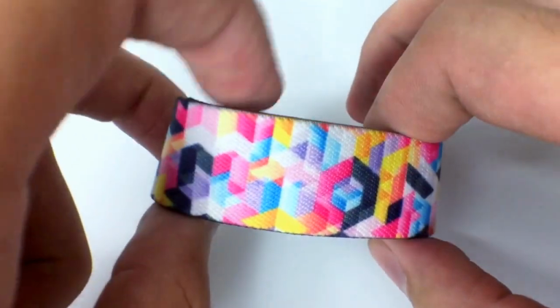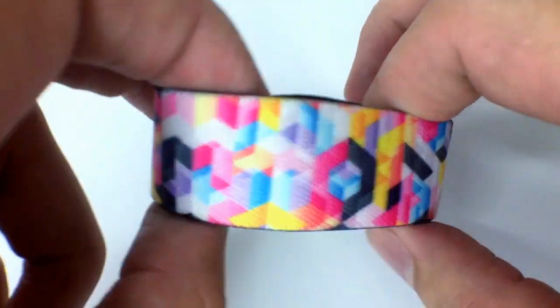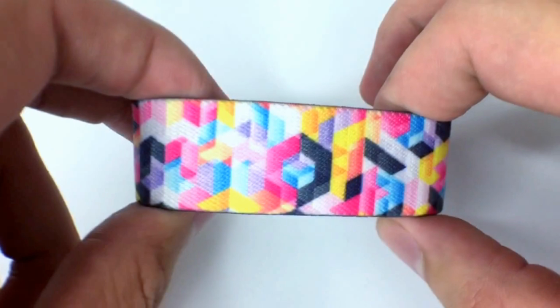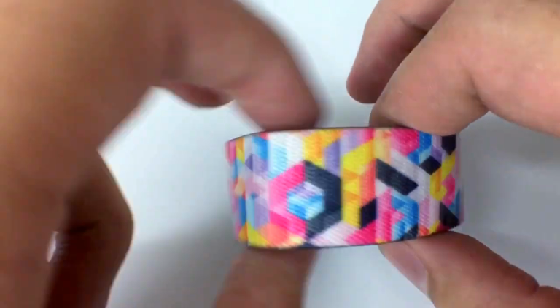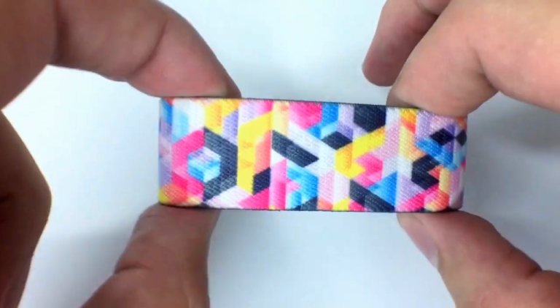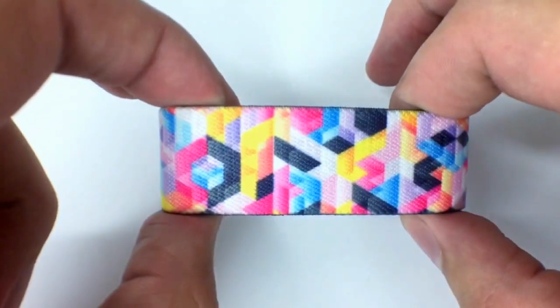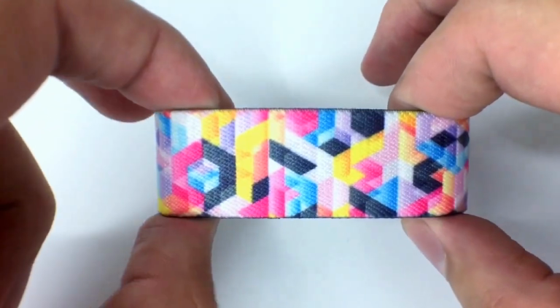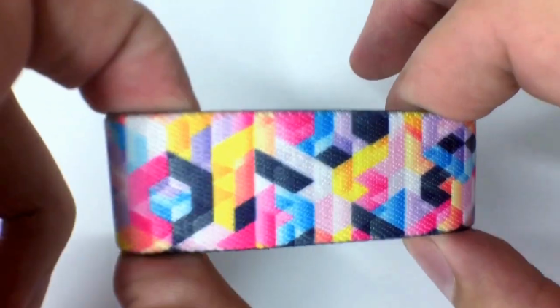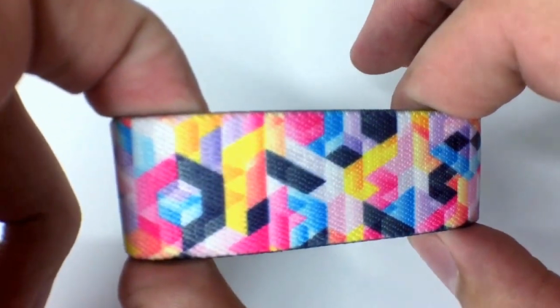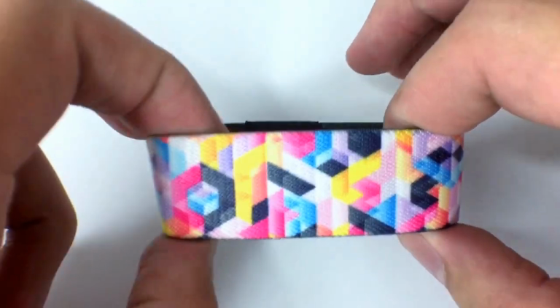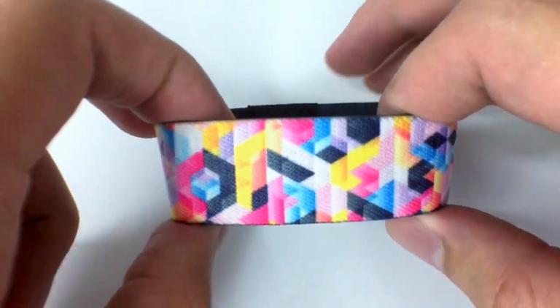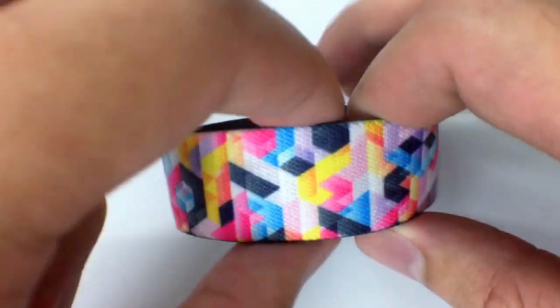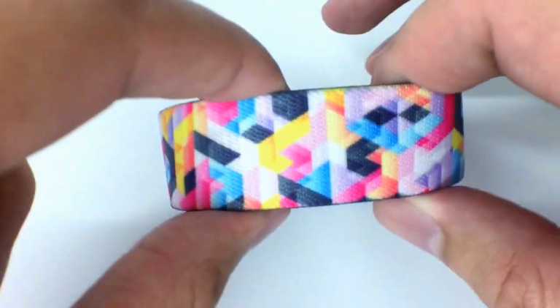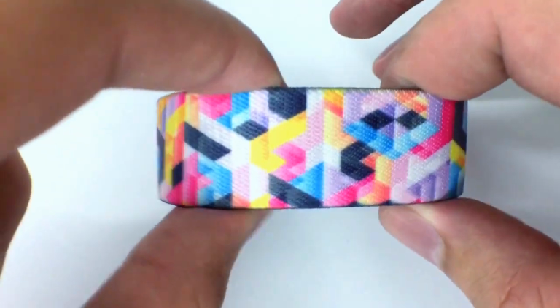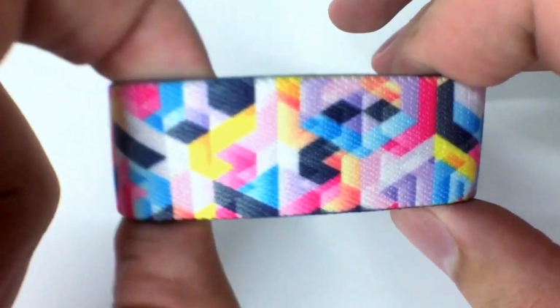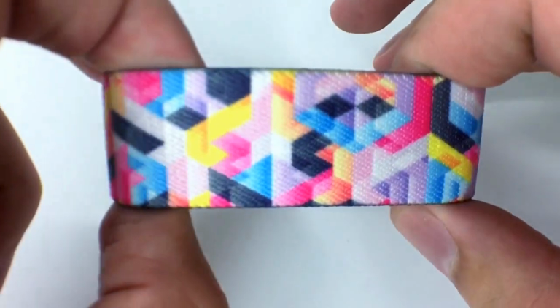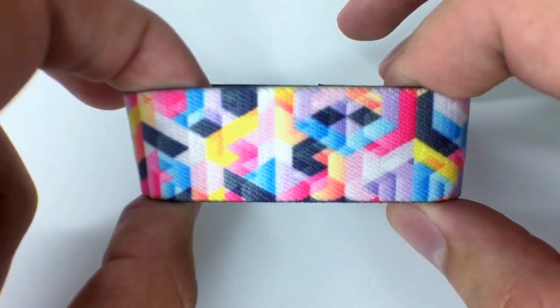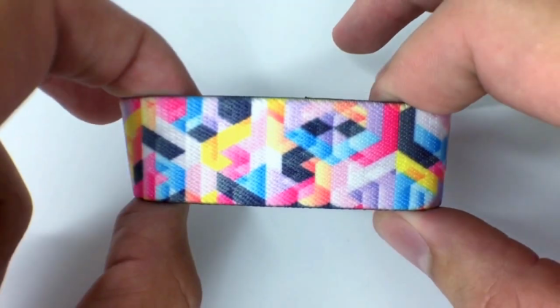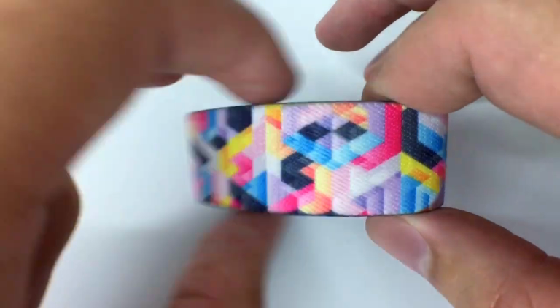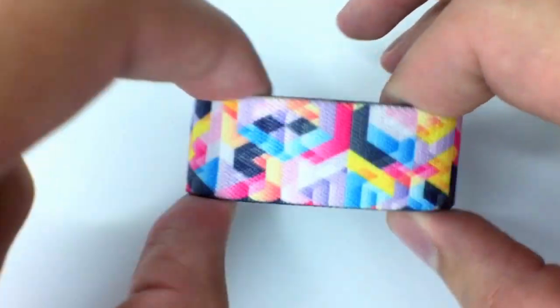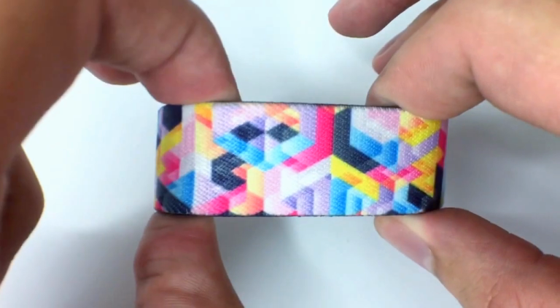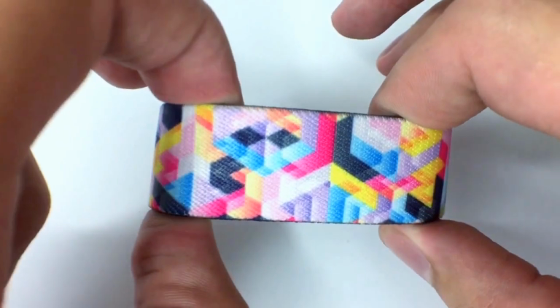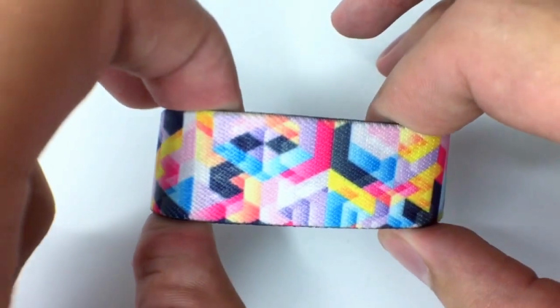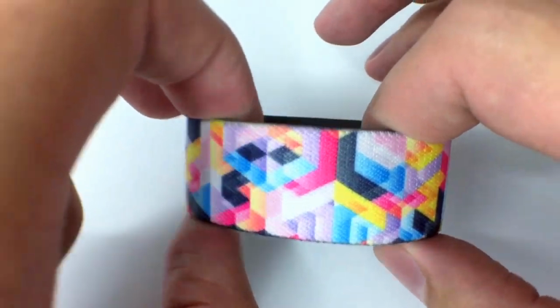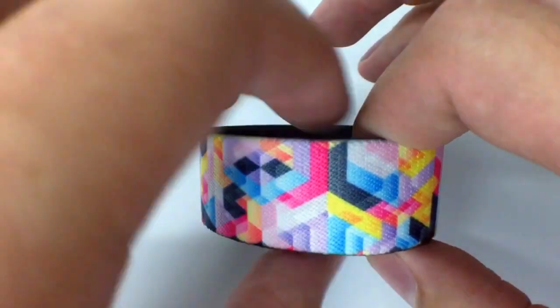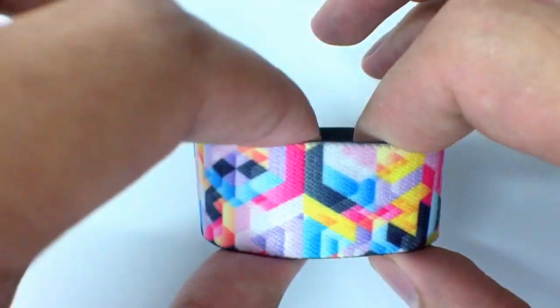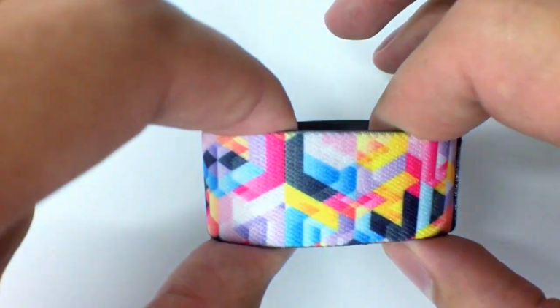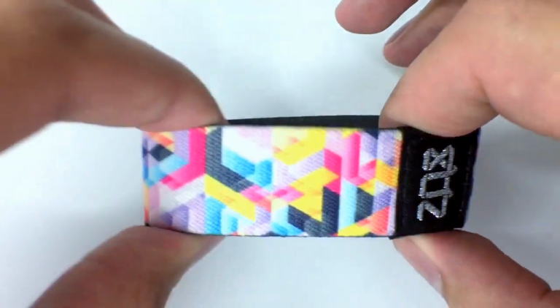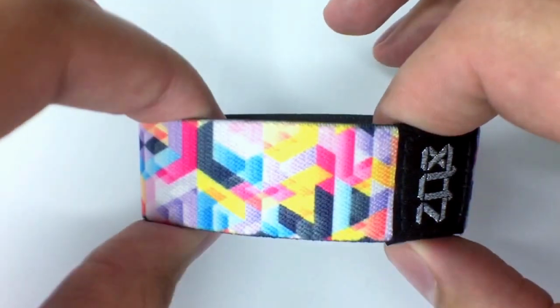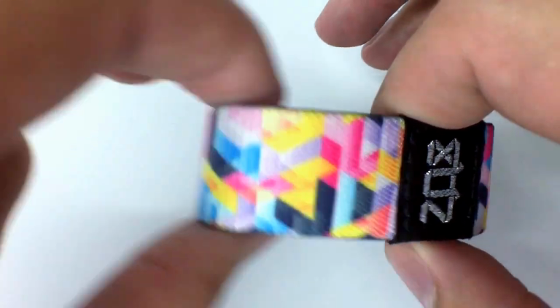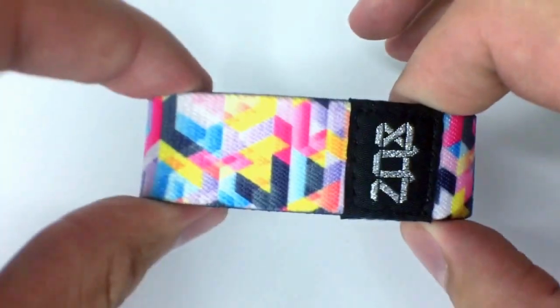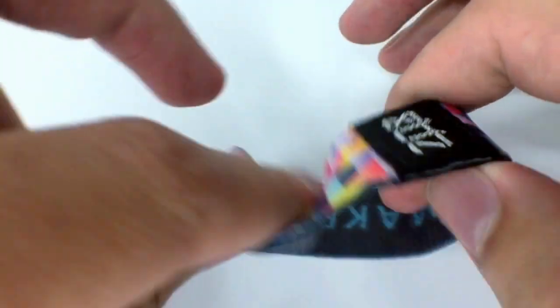This one features an awesome geometric design, lots of triangles on here with an overlay over it, so it gives it a lot of awesome added detail compared to the first Make Believe strap. So that is the outside.